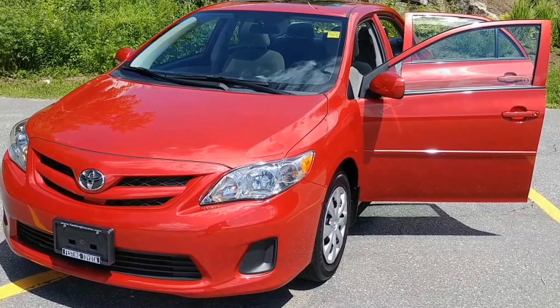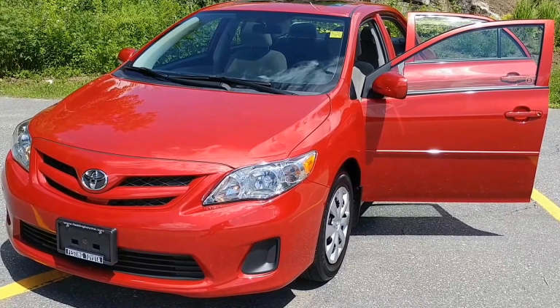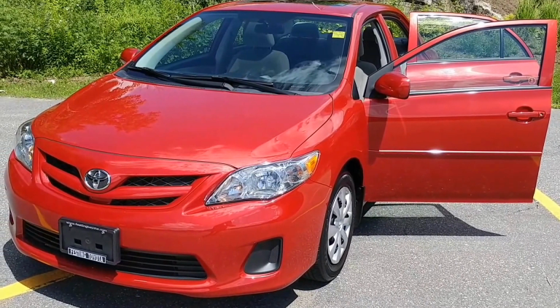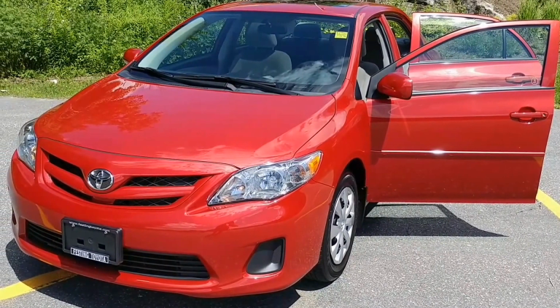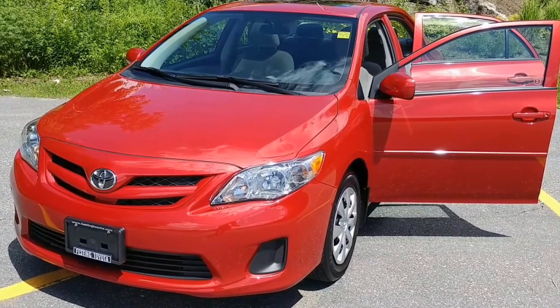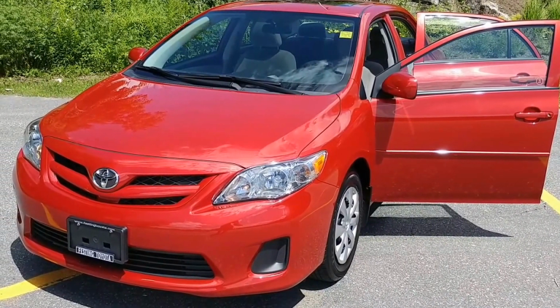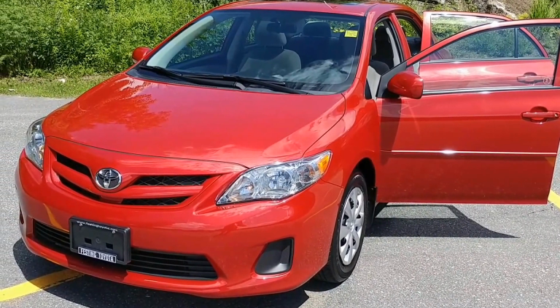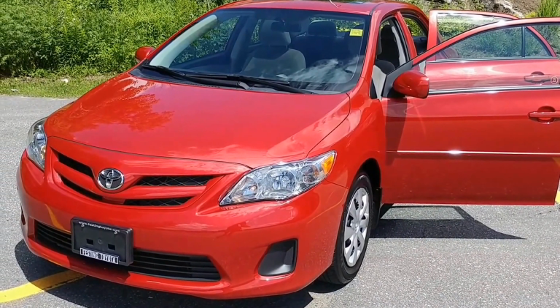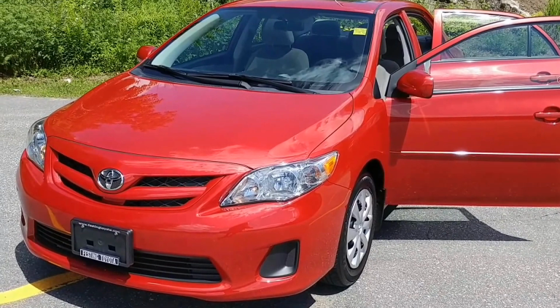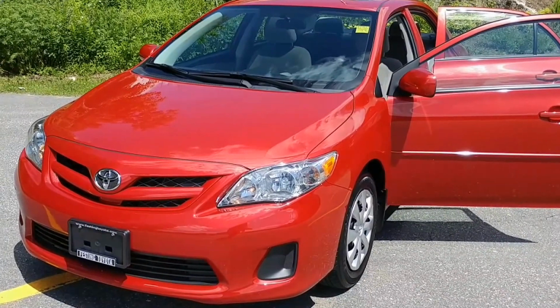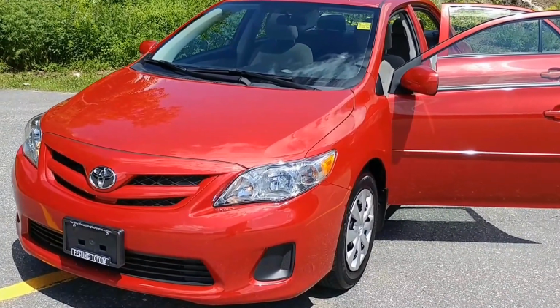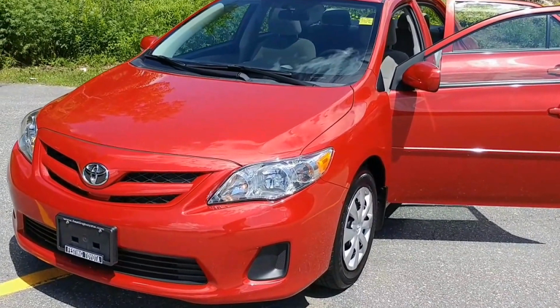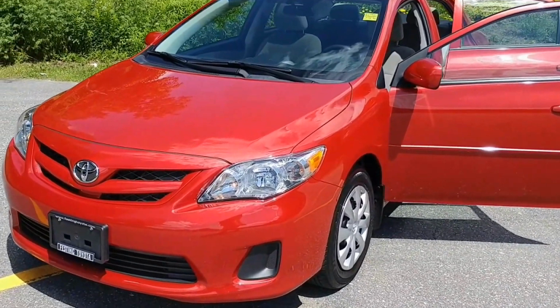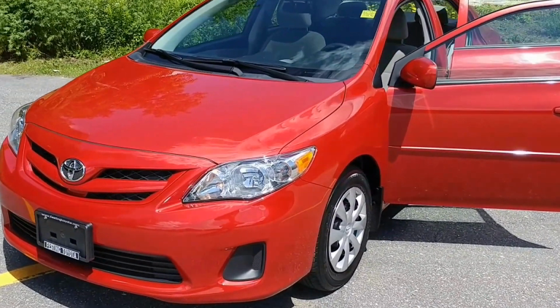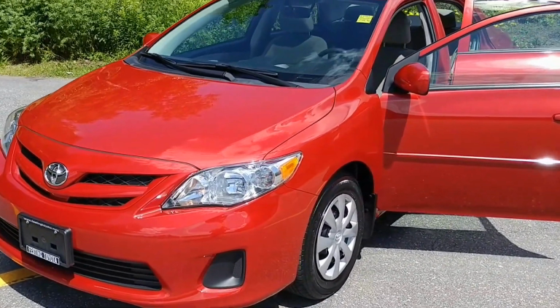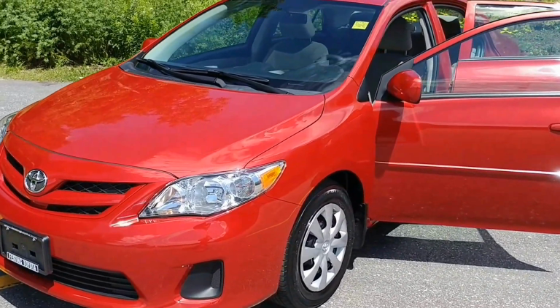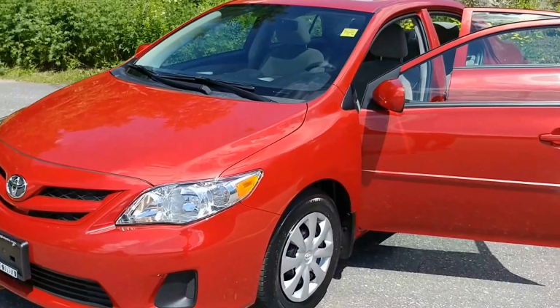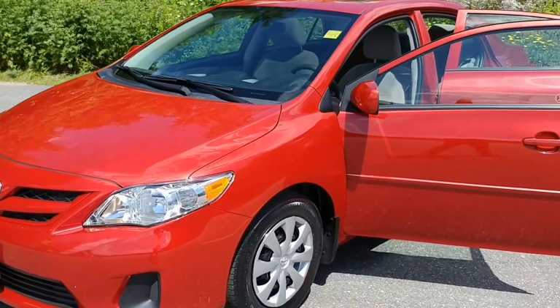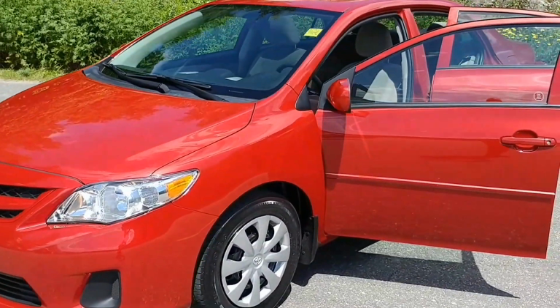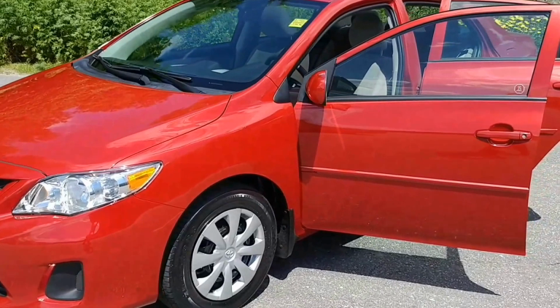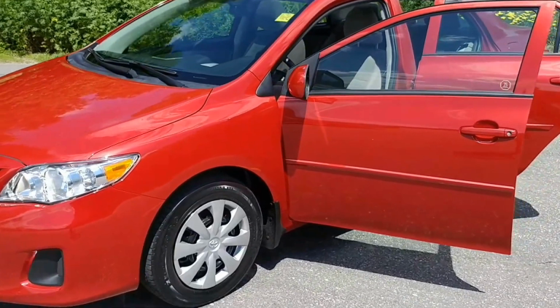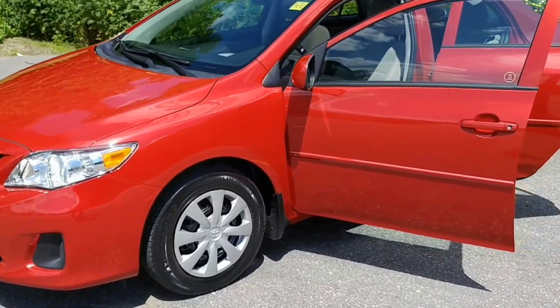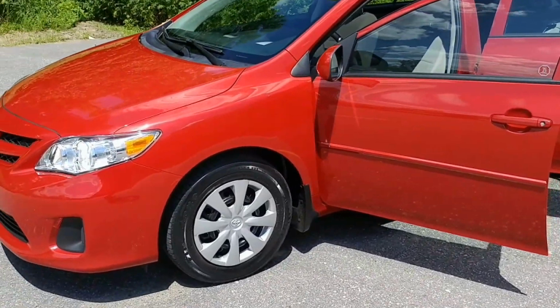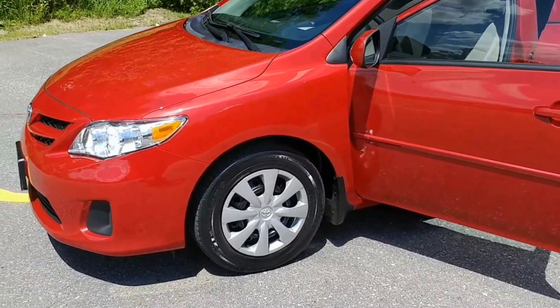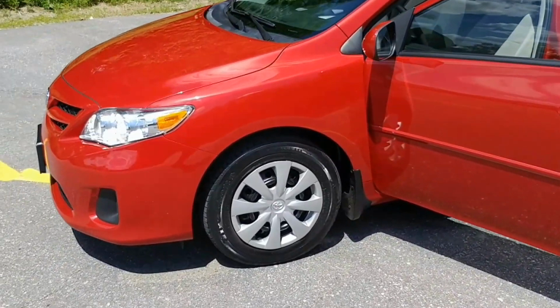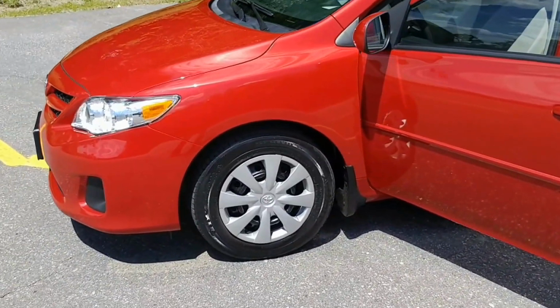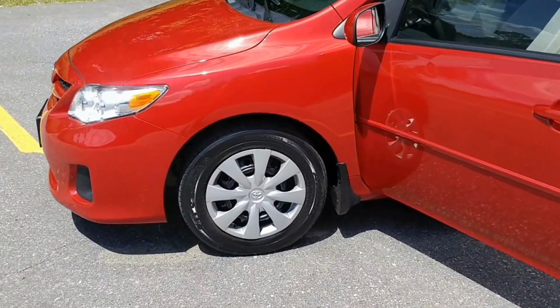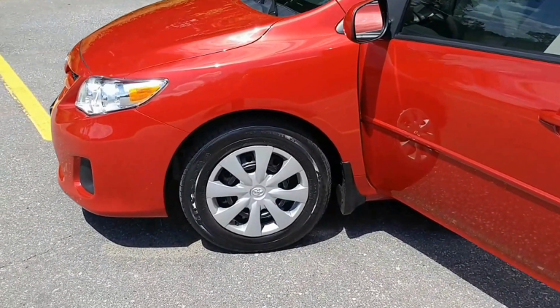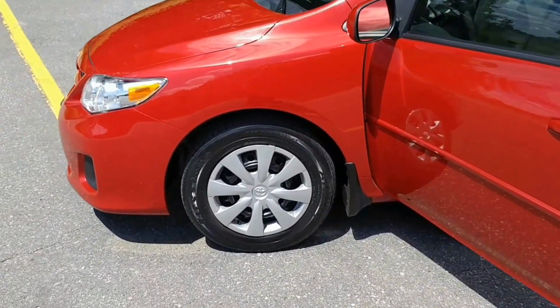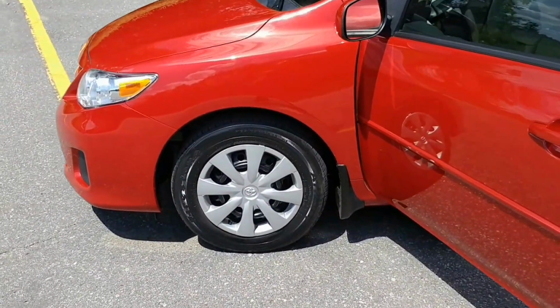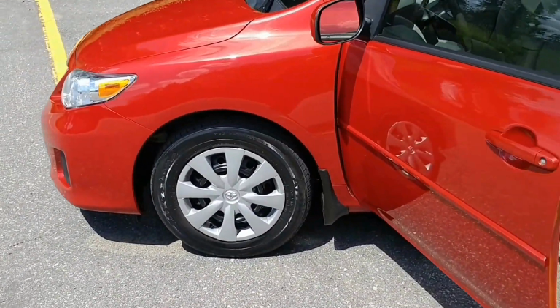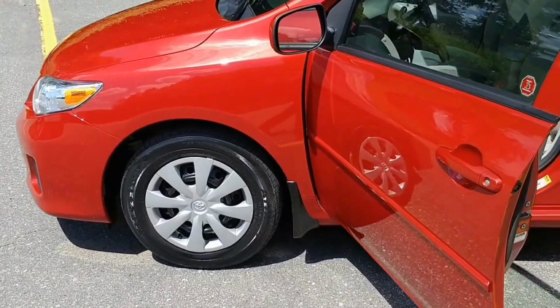Hello everyone, Jay Gern here once again from Festing Toyota, this time with a 2013 Toyota Corolla. As you can see, it's red in color, nicely appointed steel wheel with a full hubcap.